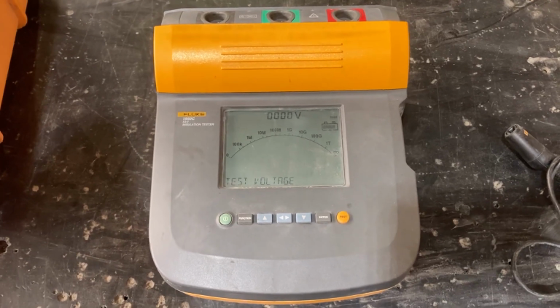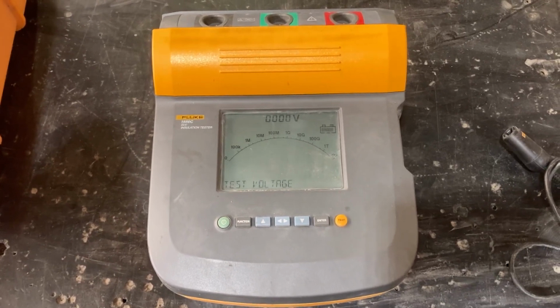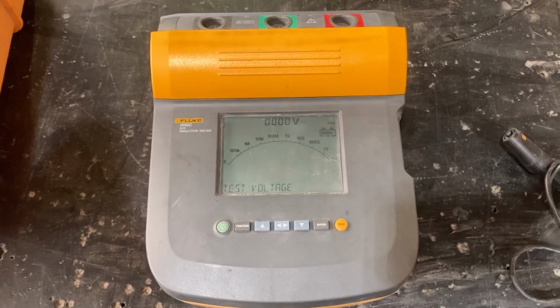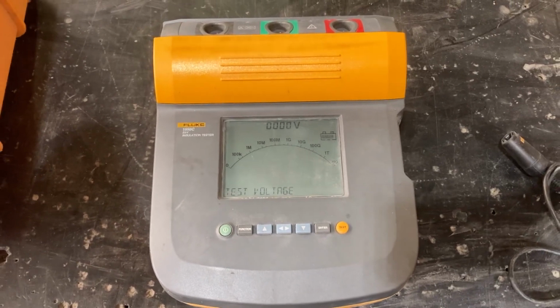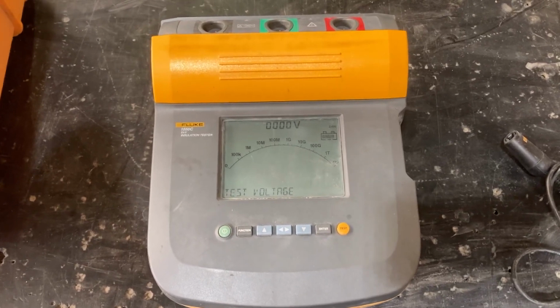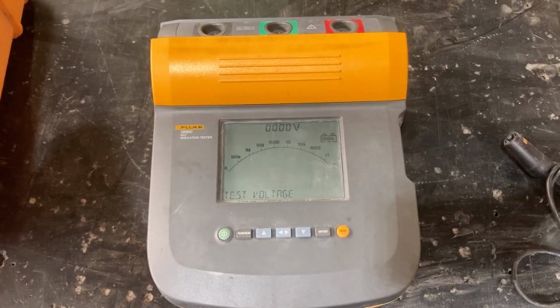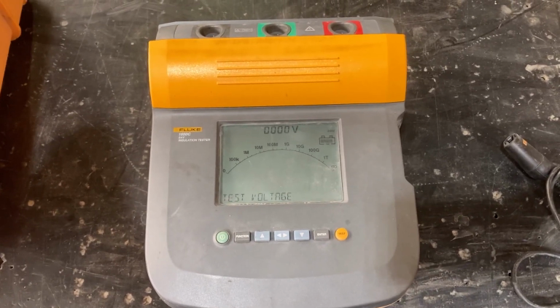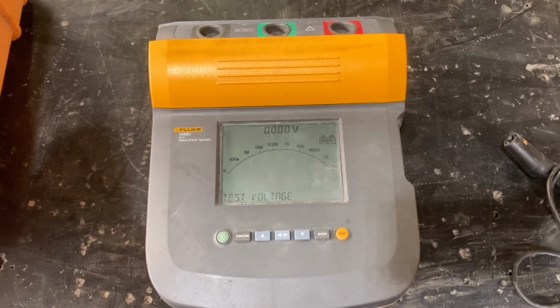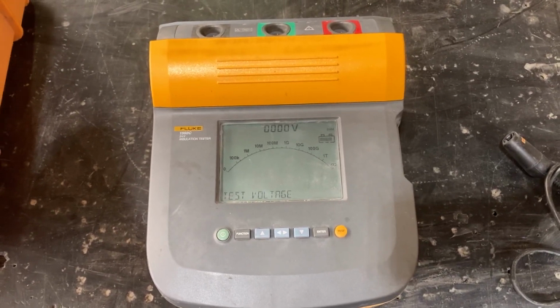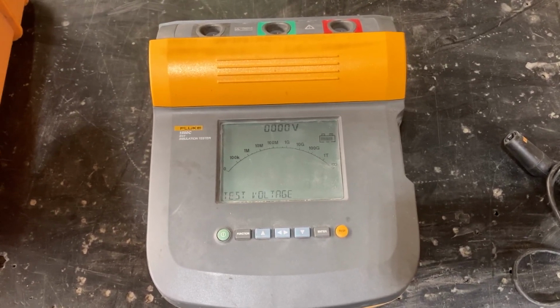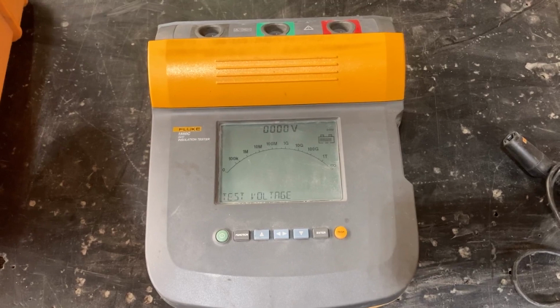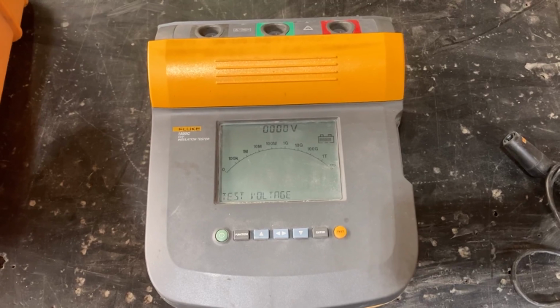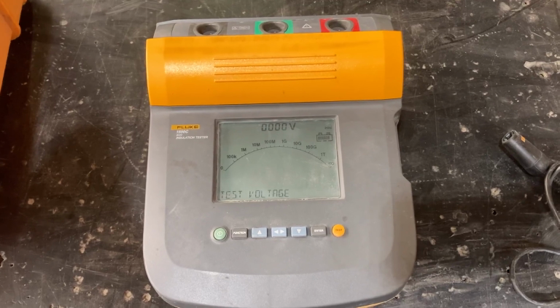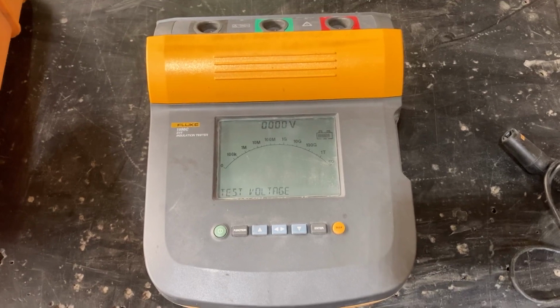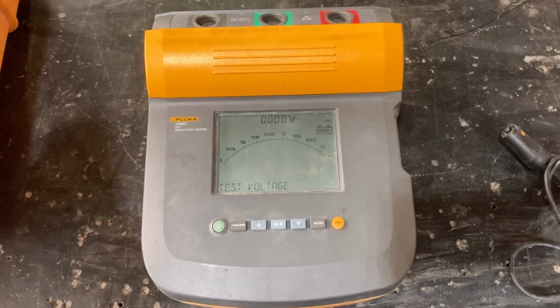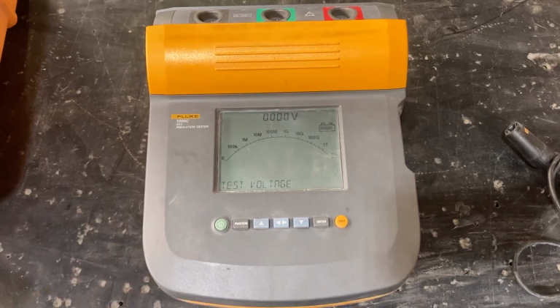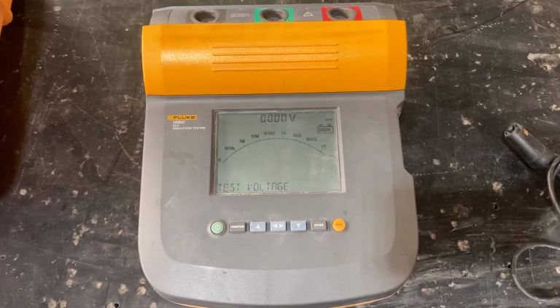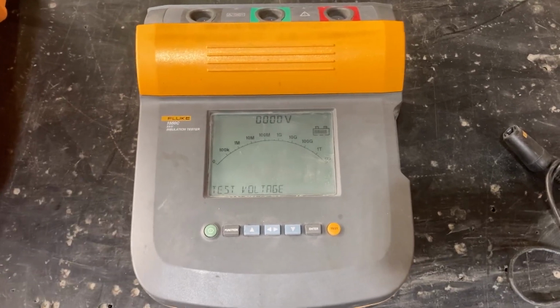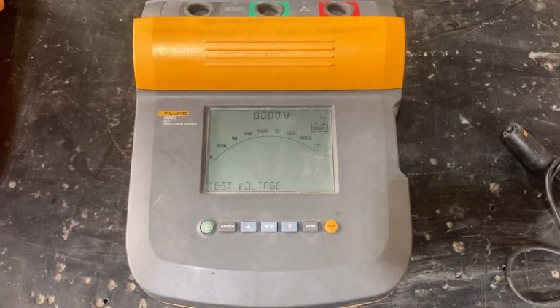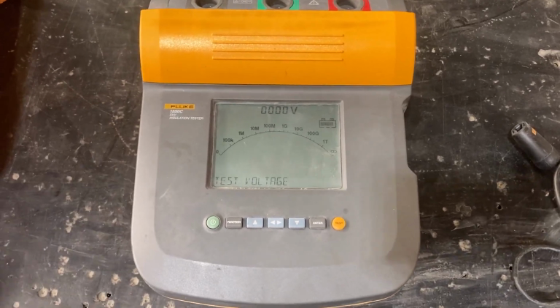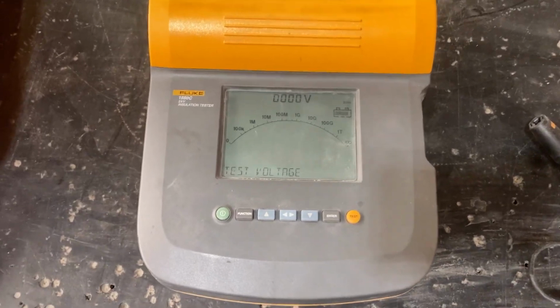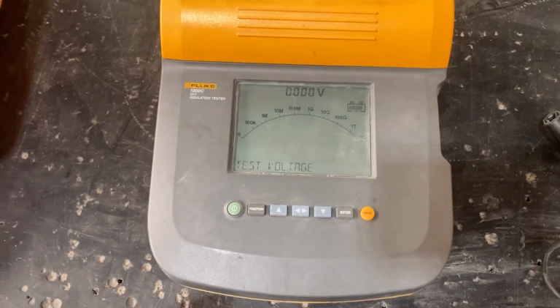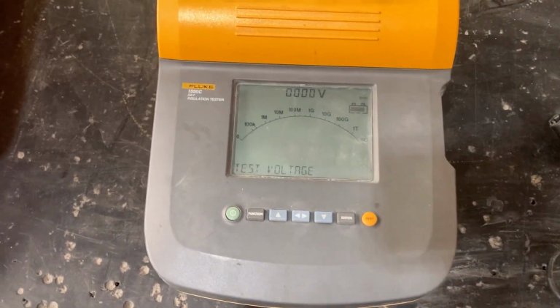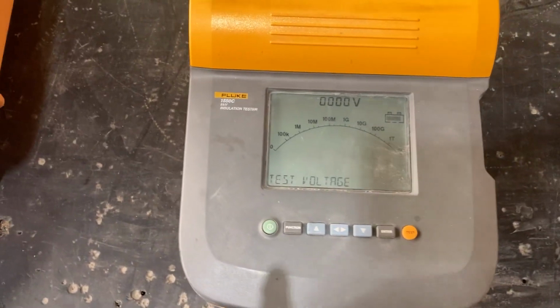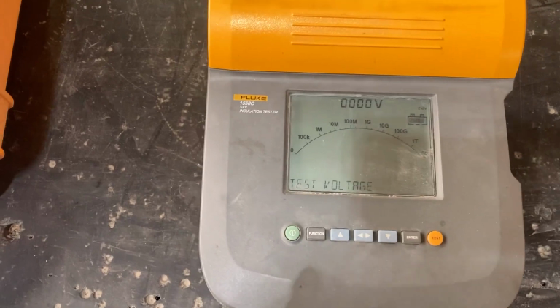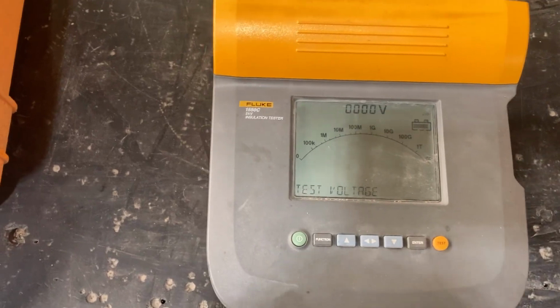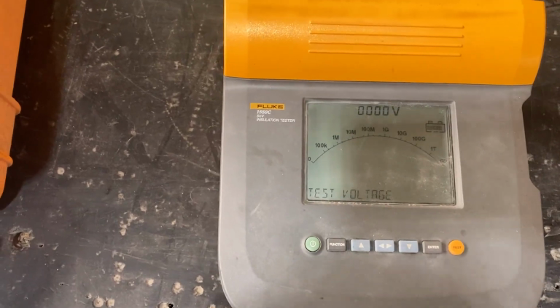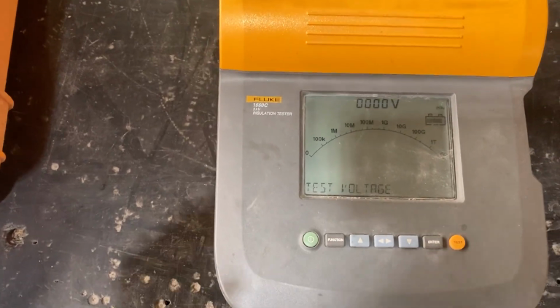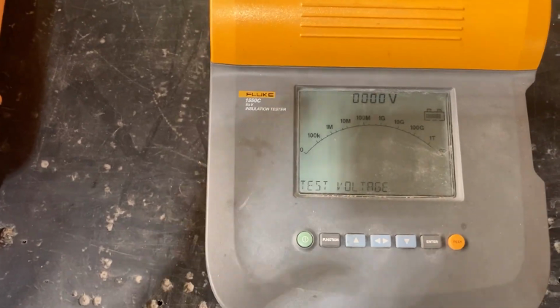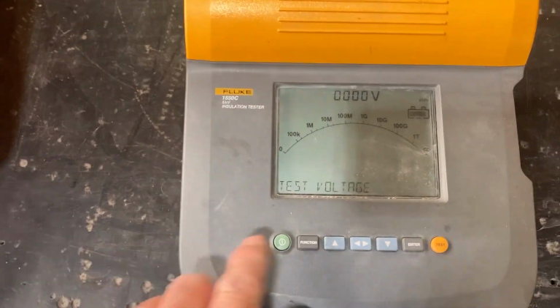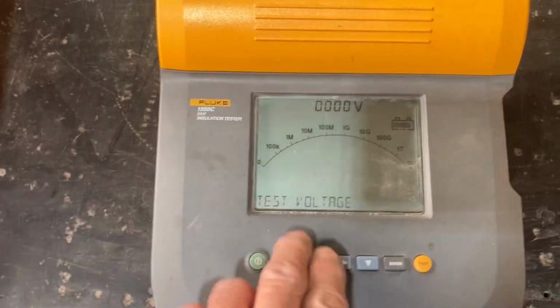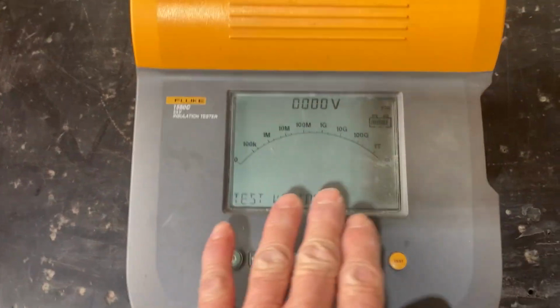It also has capacitance and leakage current measurement capability, and it's got a real nice digital scale and readings display.